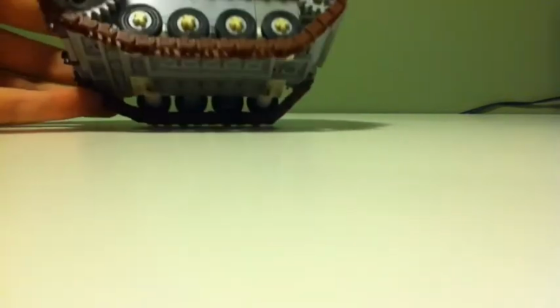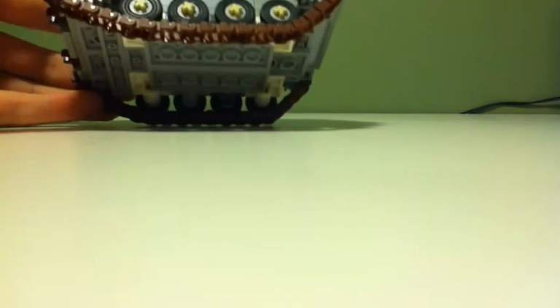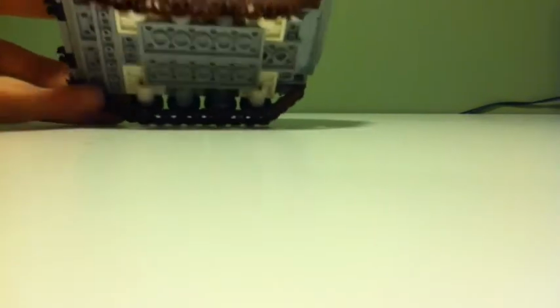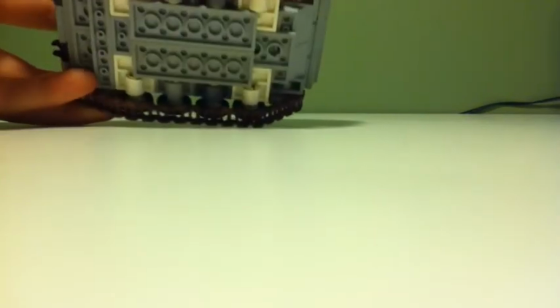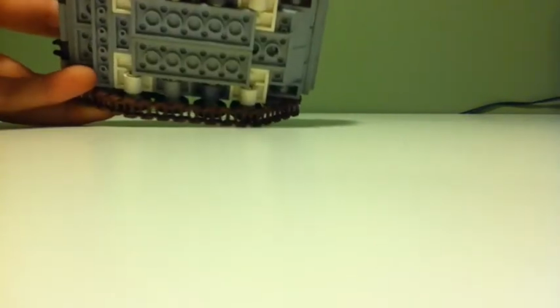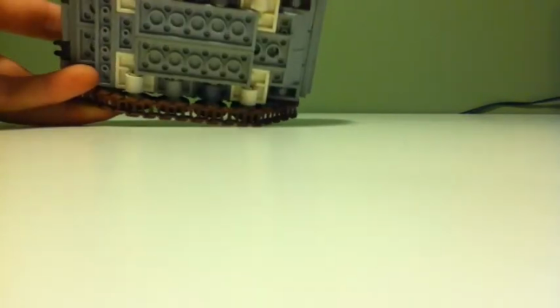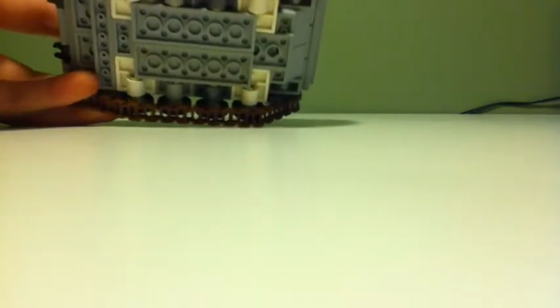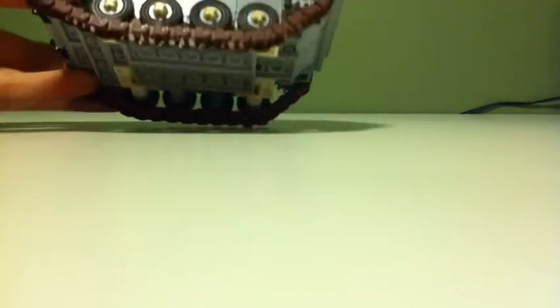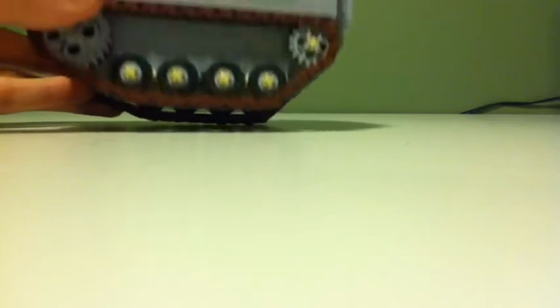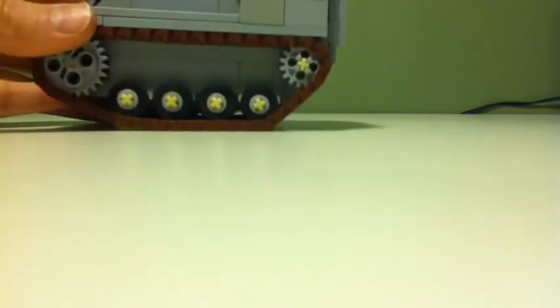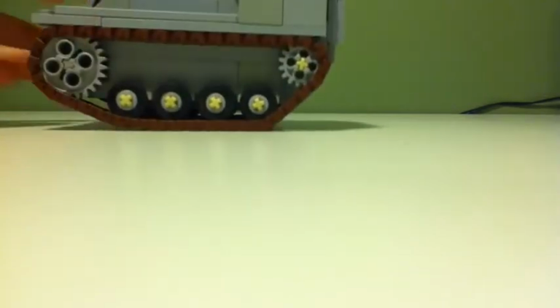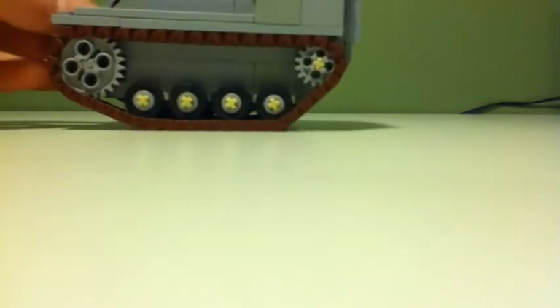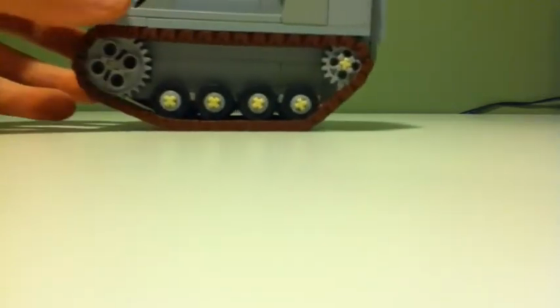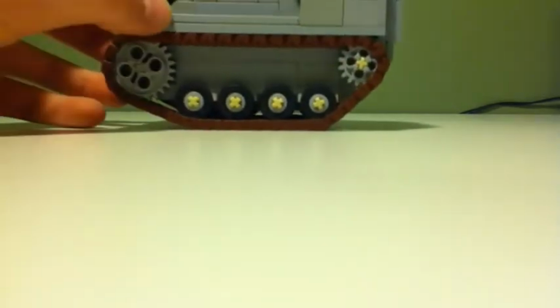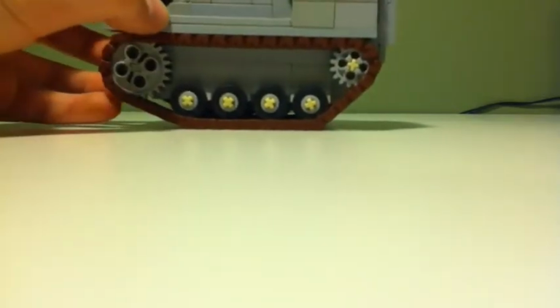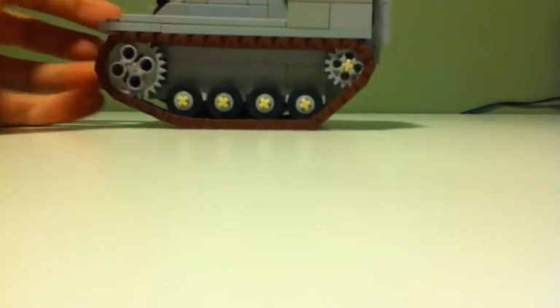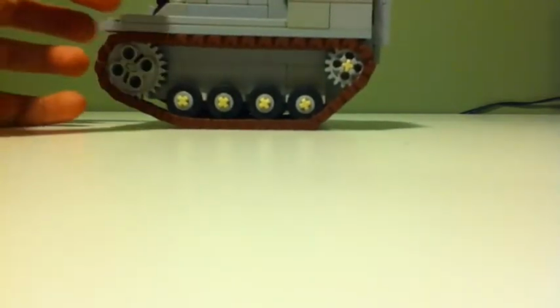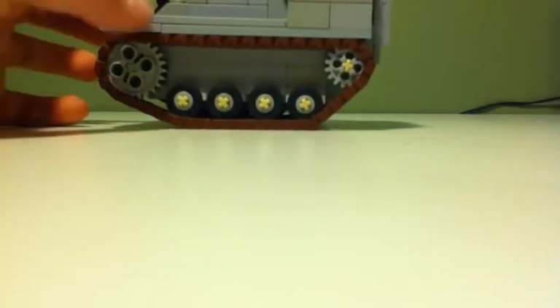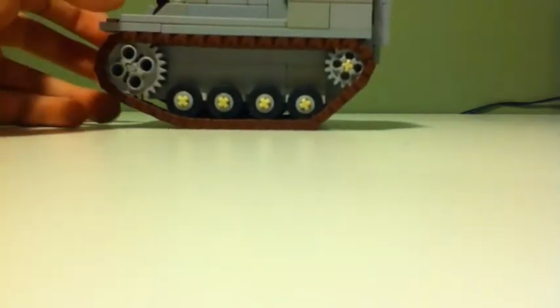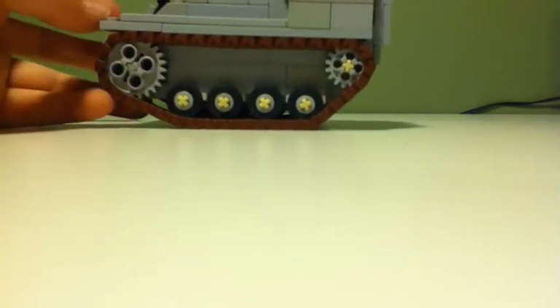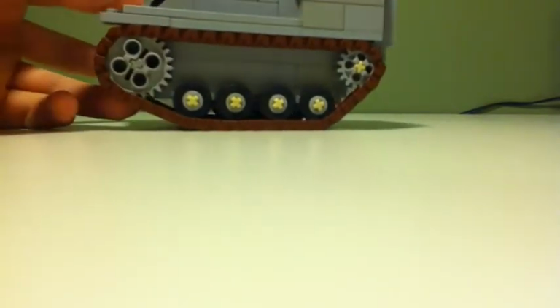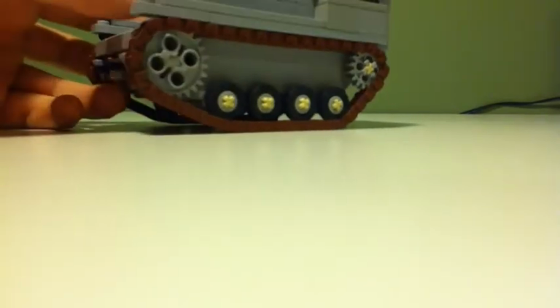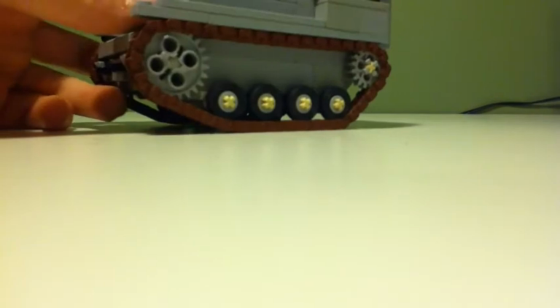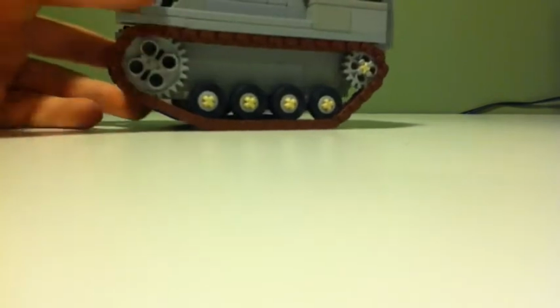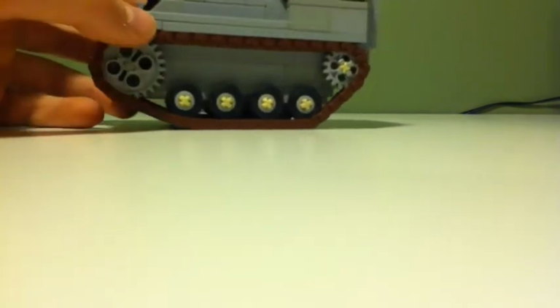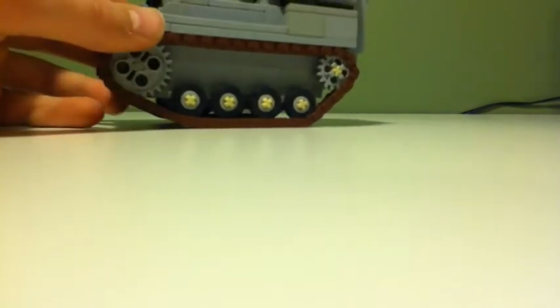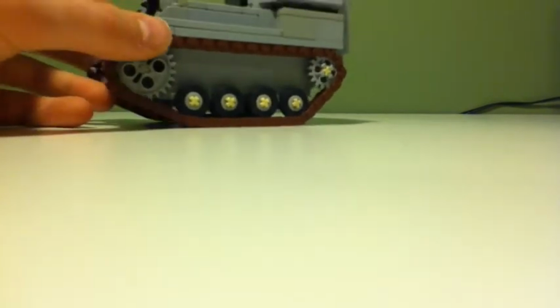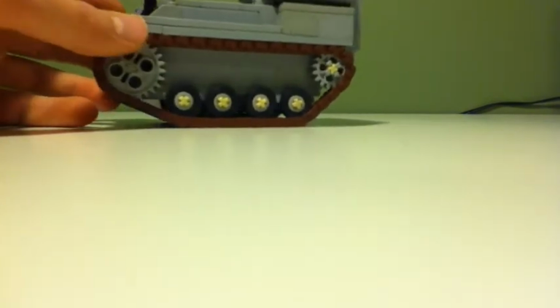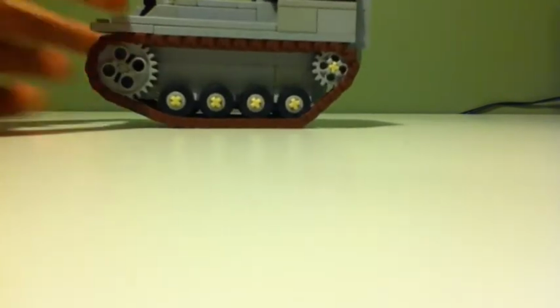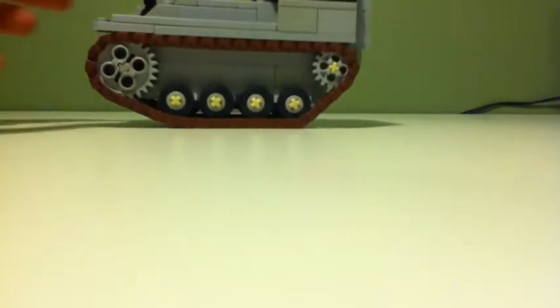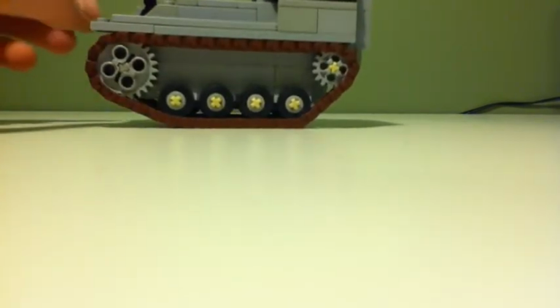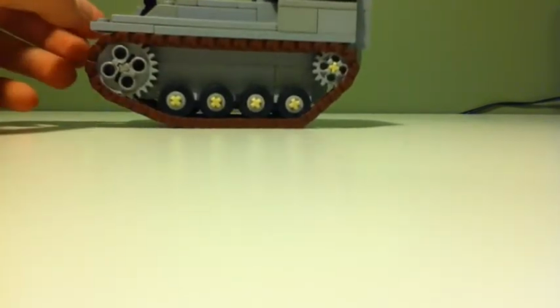So you can see the bottom, and from this view it looks a bit stout and a little bit awkward, but it looks better when you're looking at it from the front.